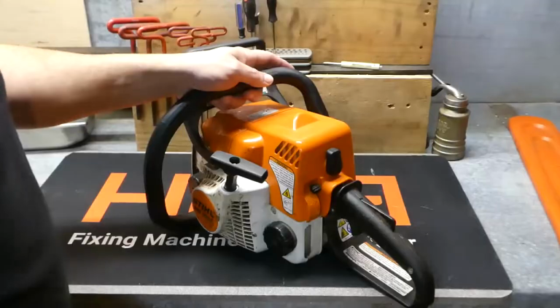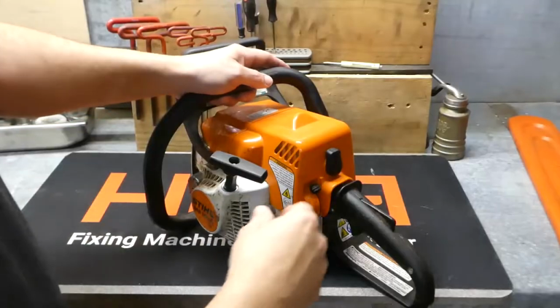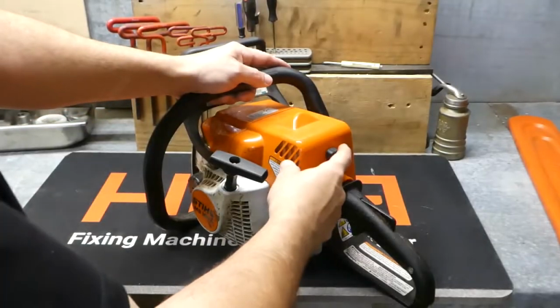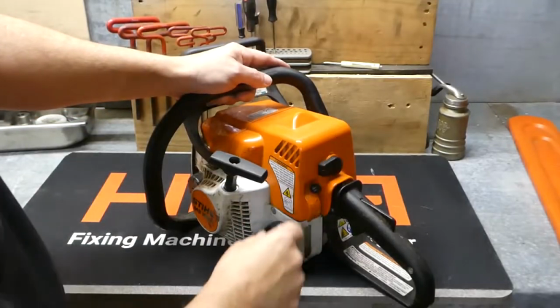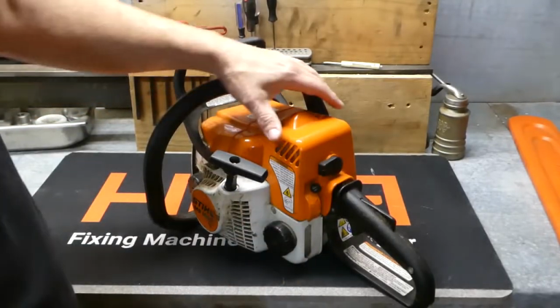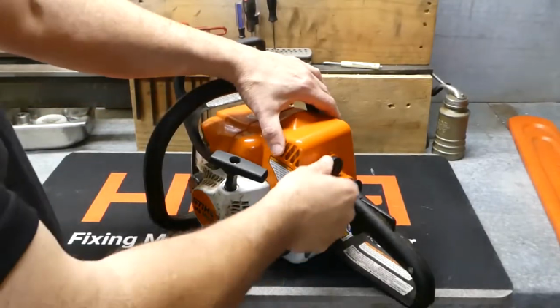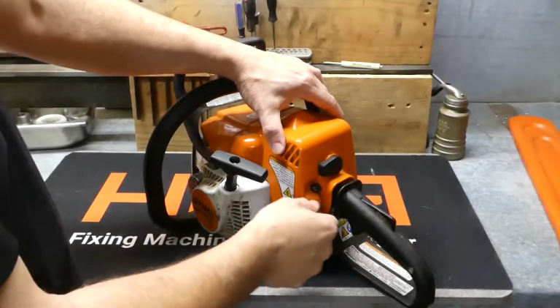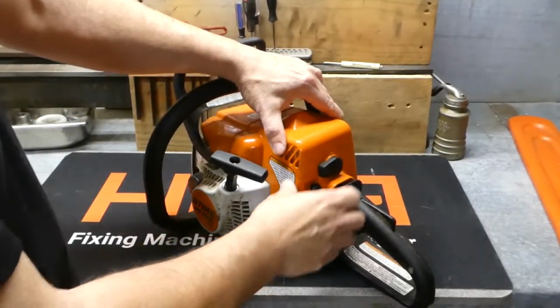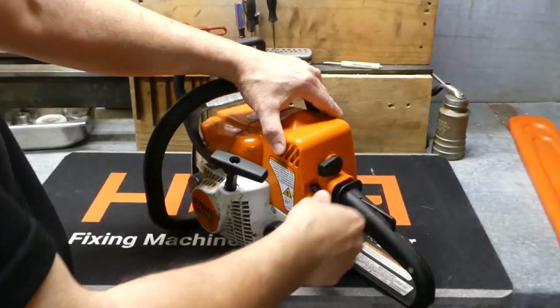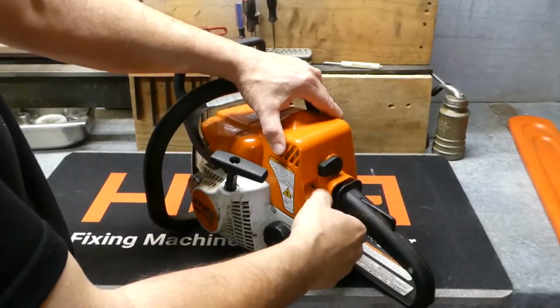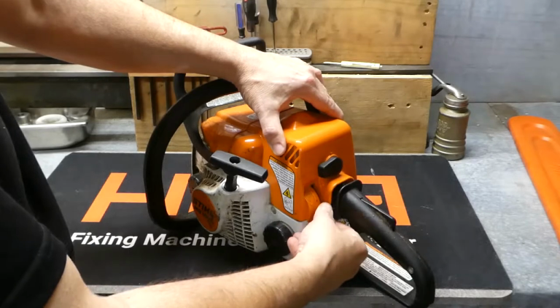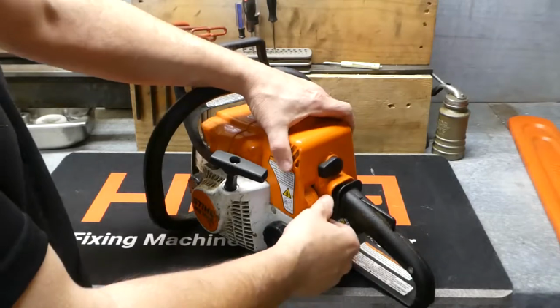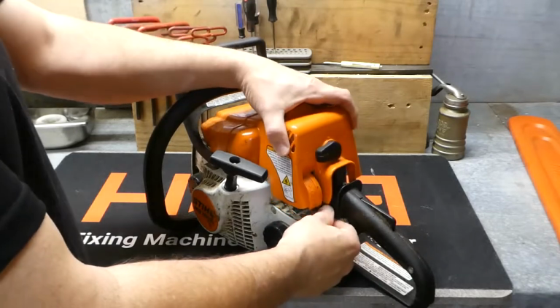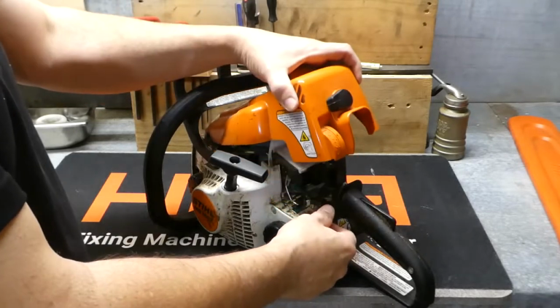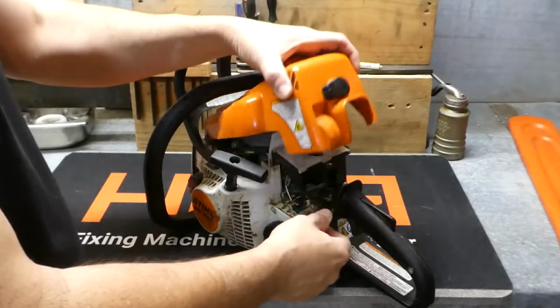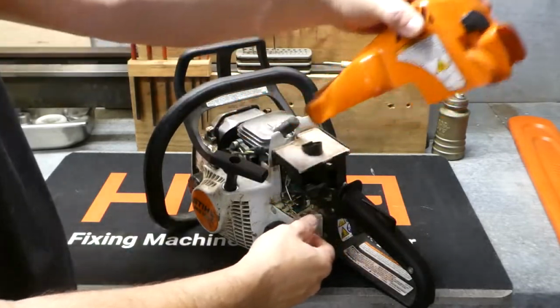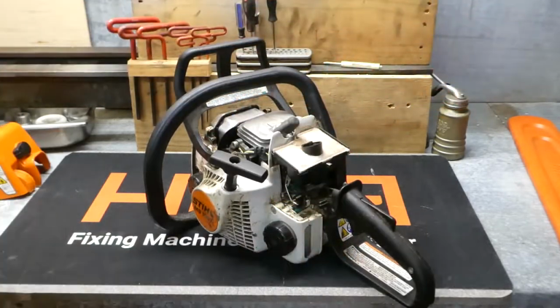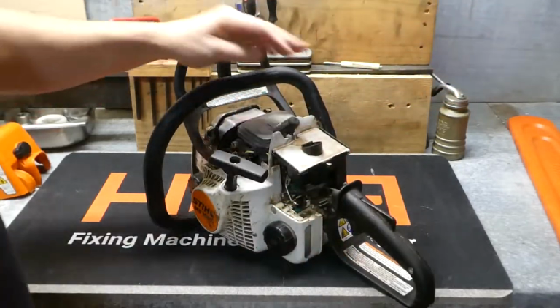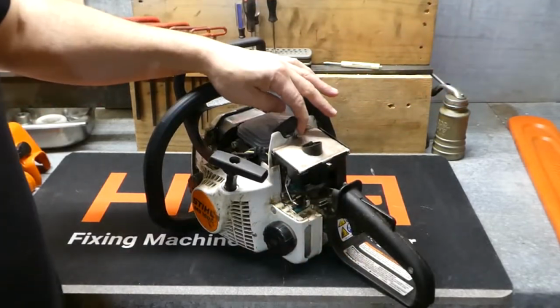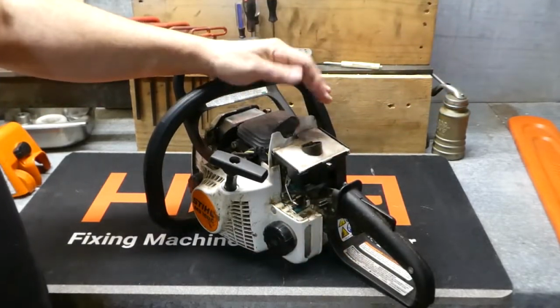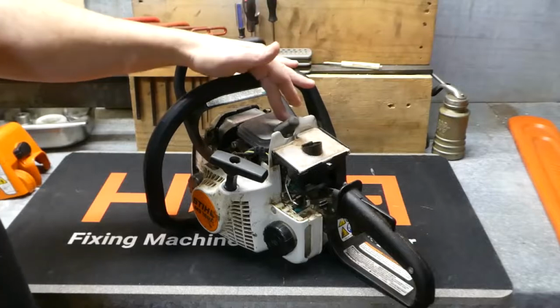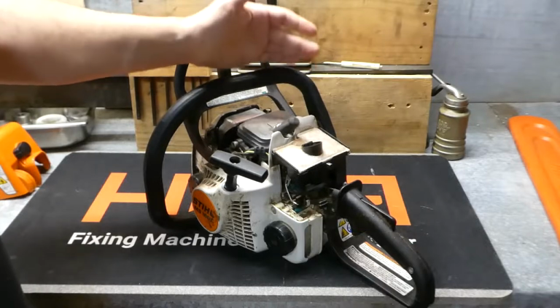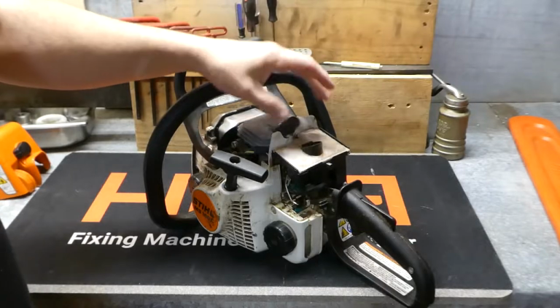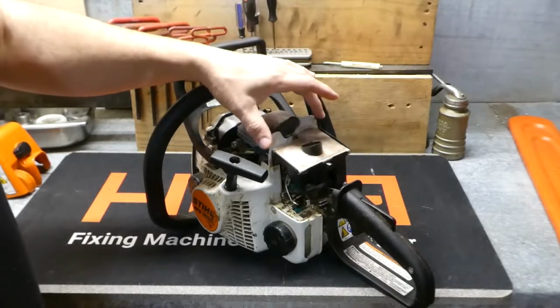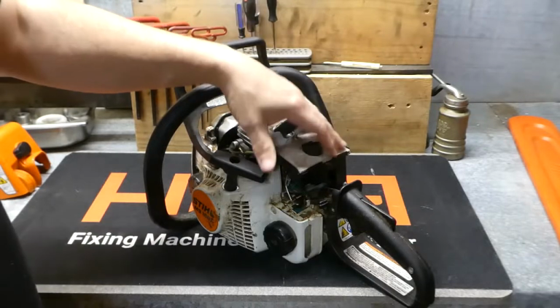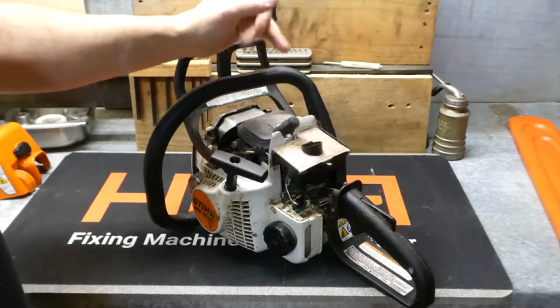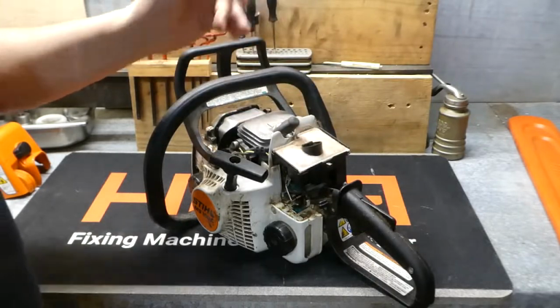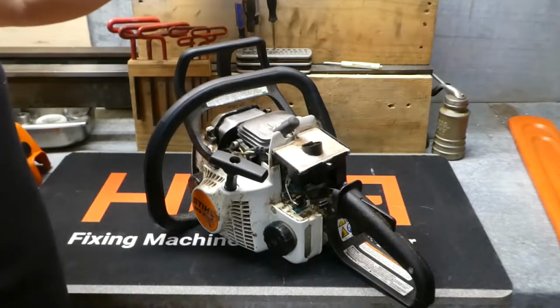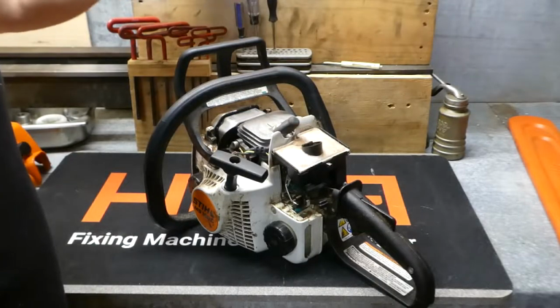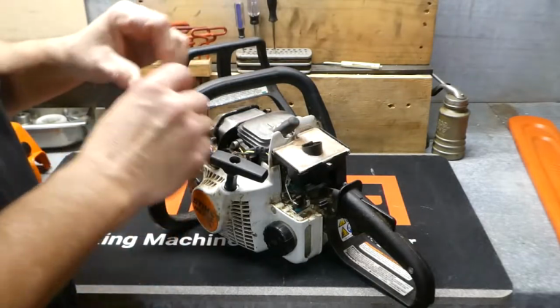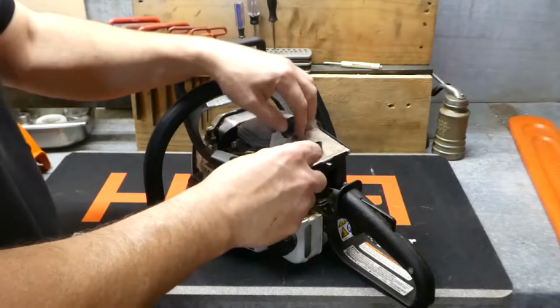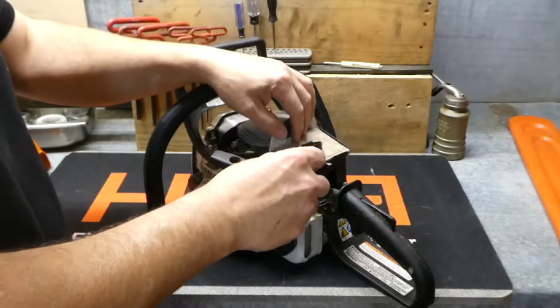Now we can take off this top cover. There's this little lever right here, you just flip it down, put your choke all the way down, pull the cover up and out. And then we've got access to our spark plug if we're trying to change it, and the air filter. So we'll take out the air filter — it pulls right out.